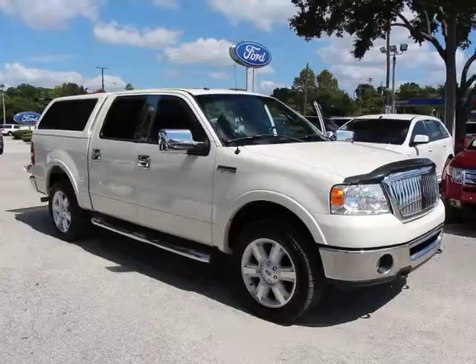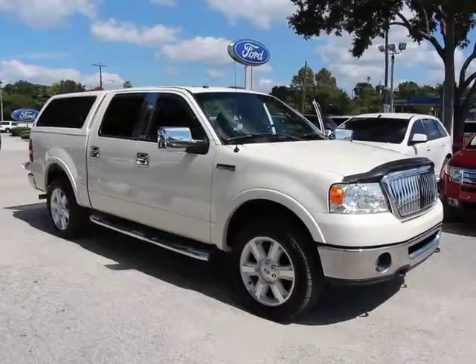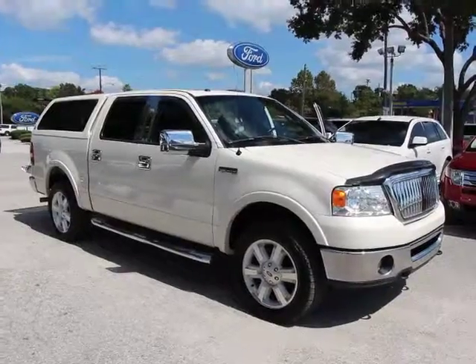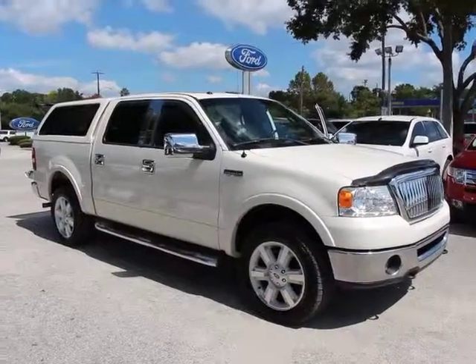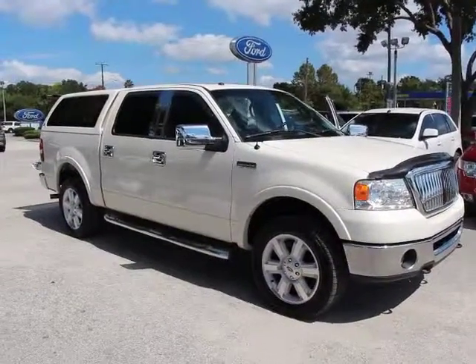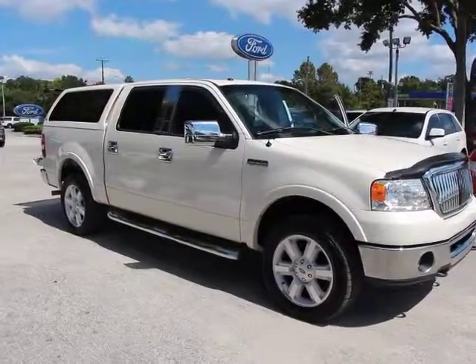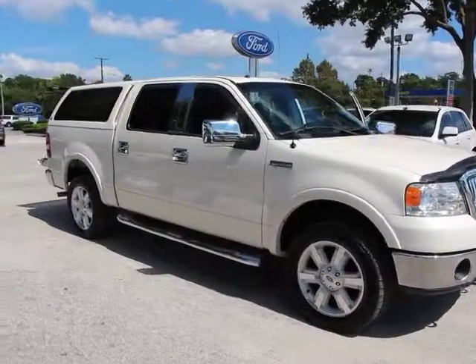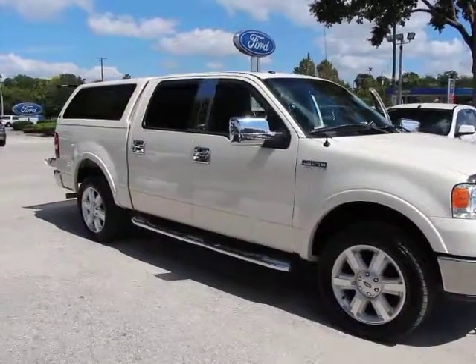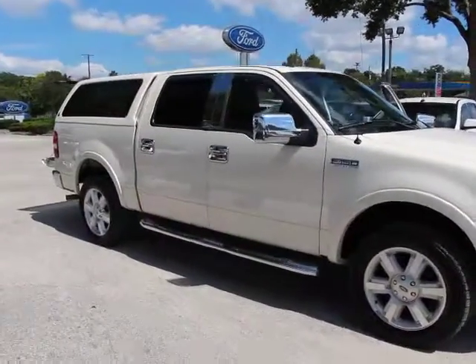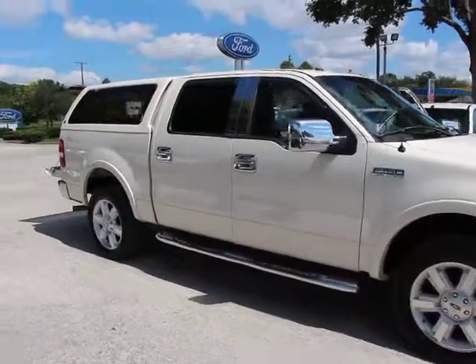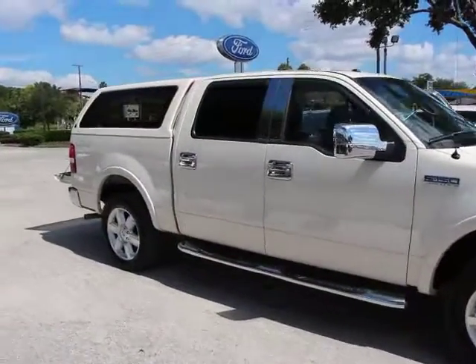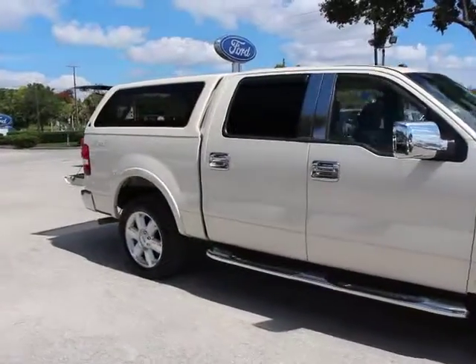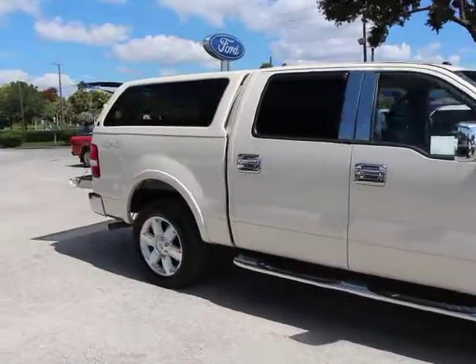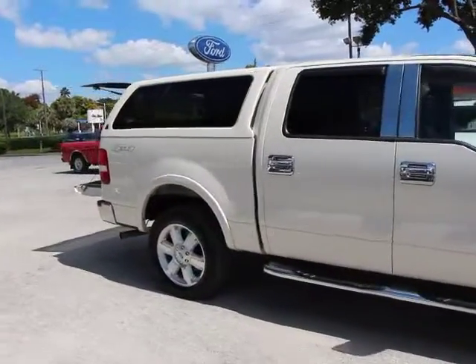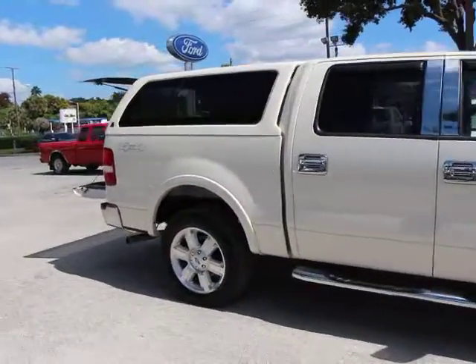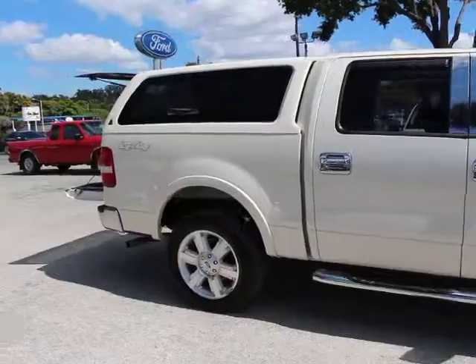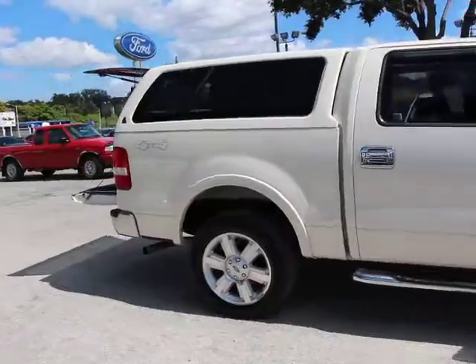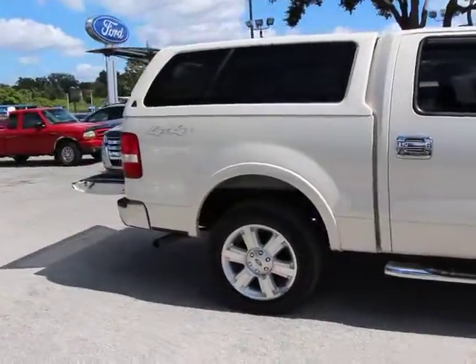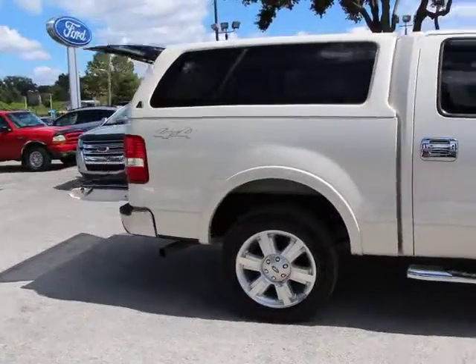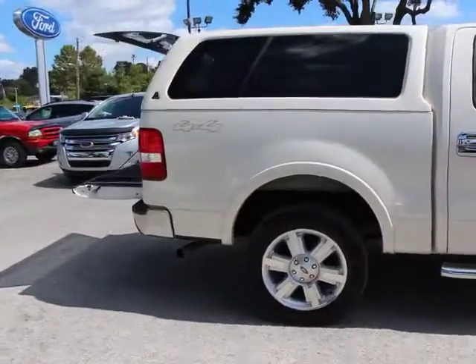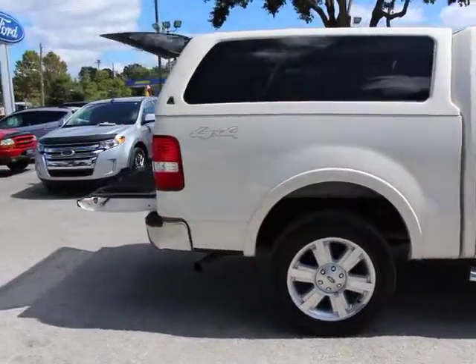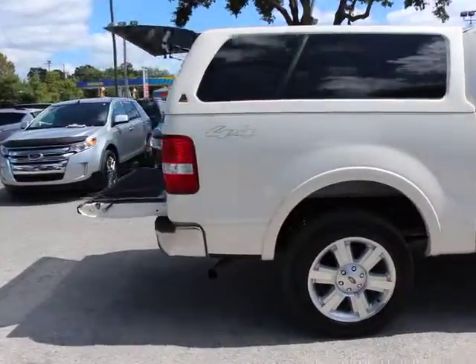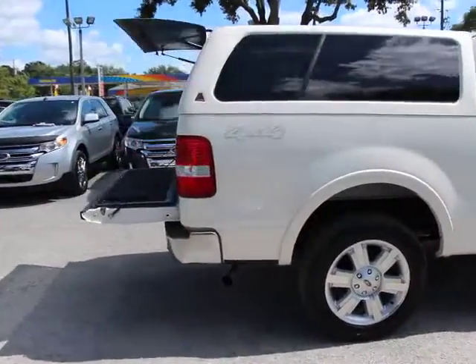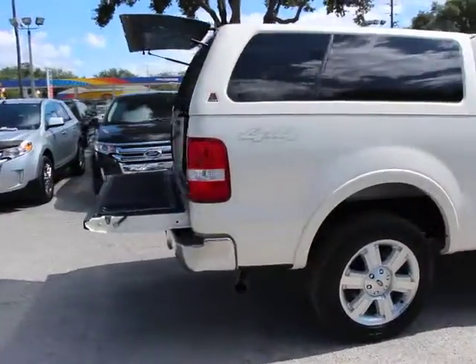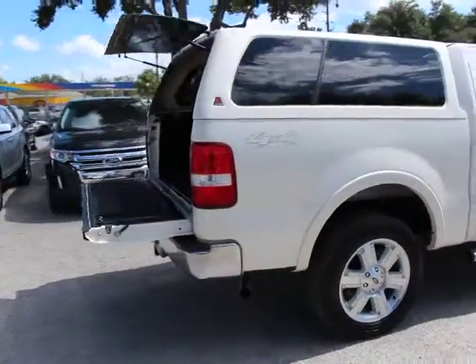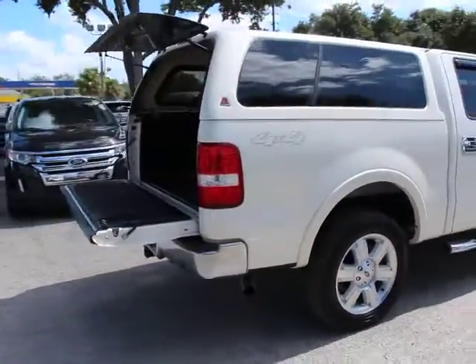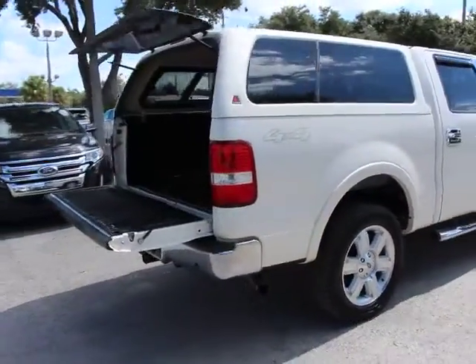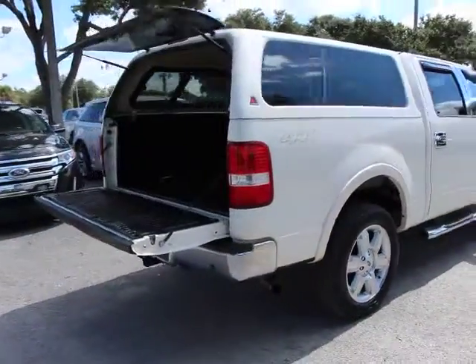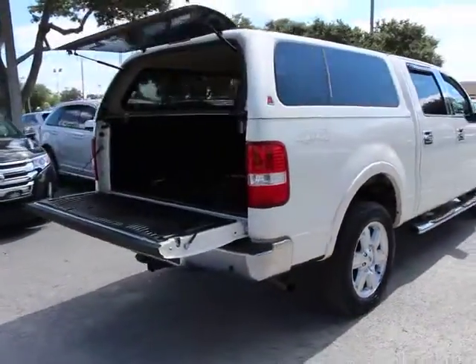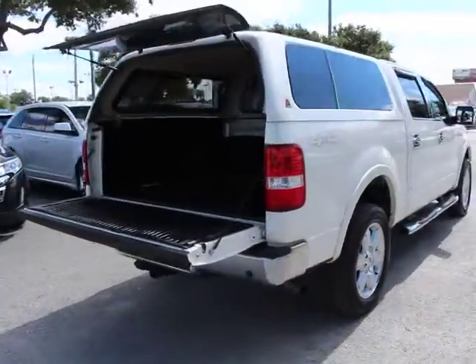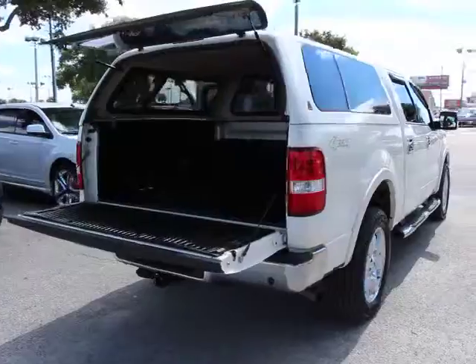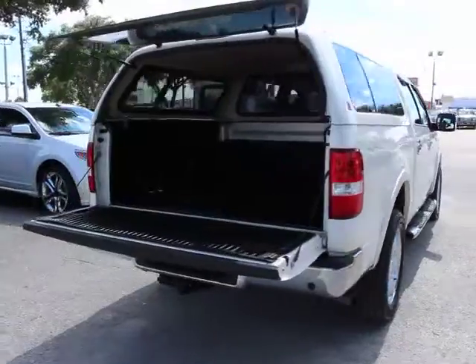The 2008 F-150. A Ford F-150 knows how to handle any situation. It's built to follow orders, no whining, and is priced below $30,000.